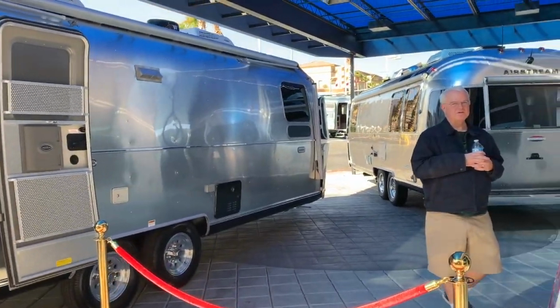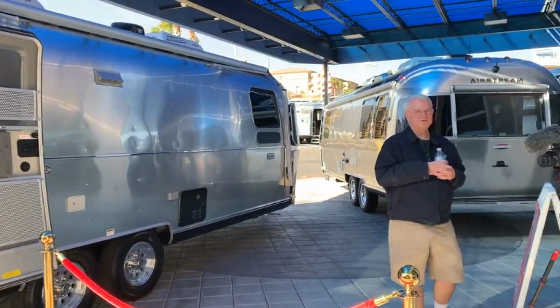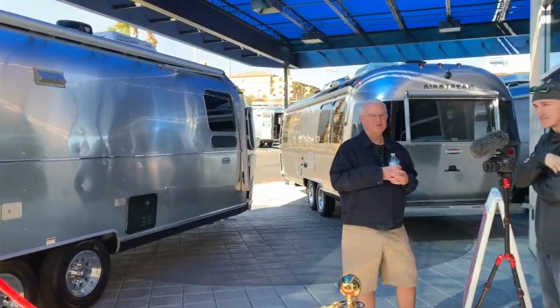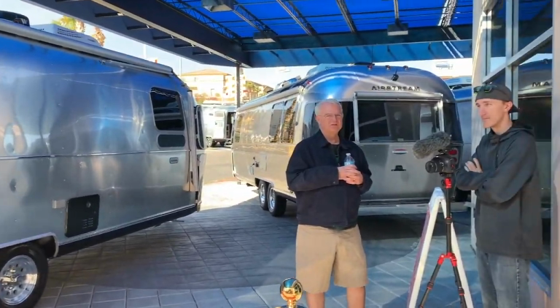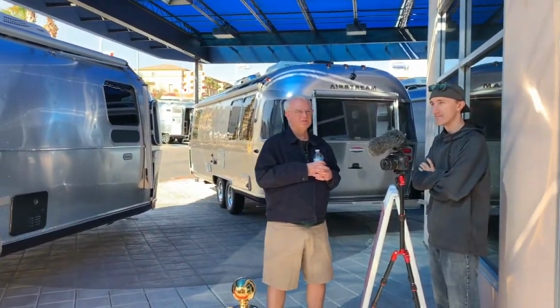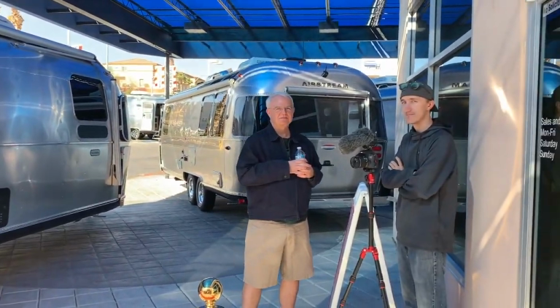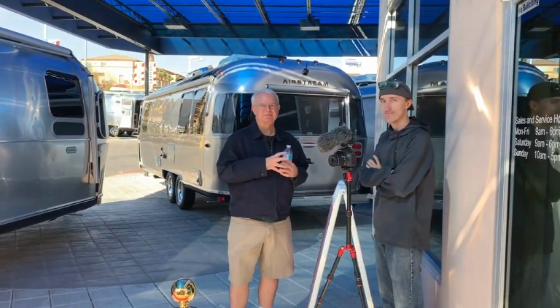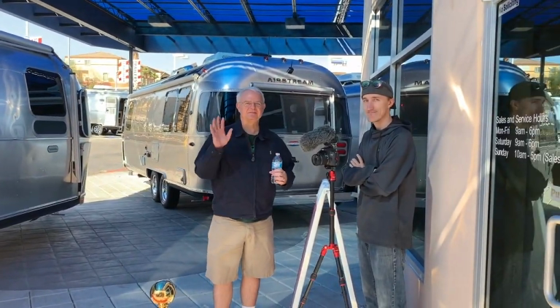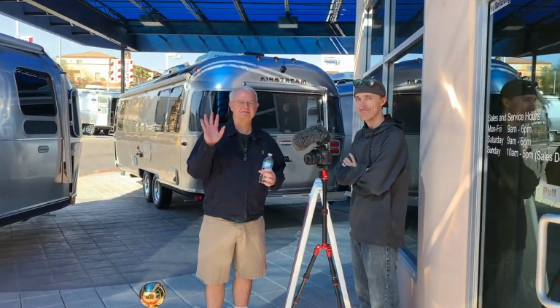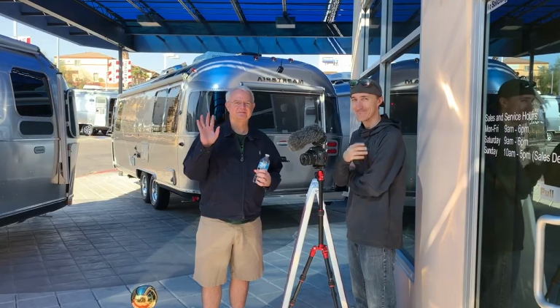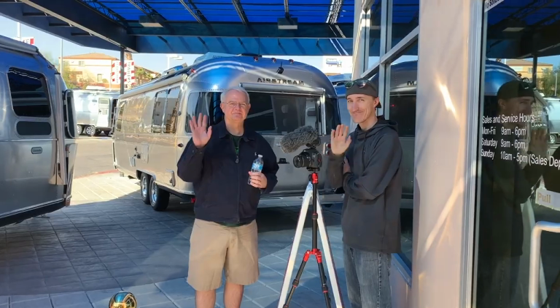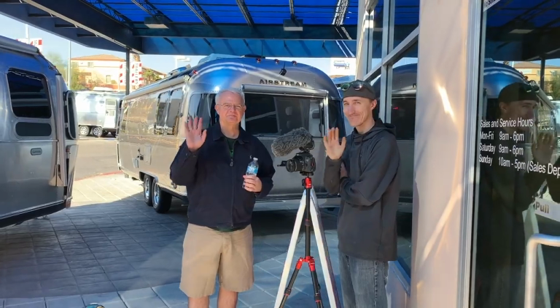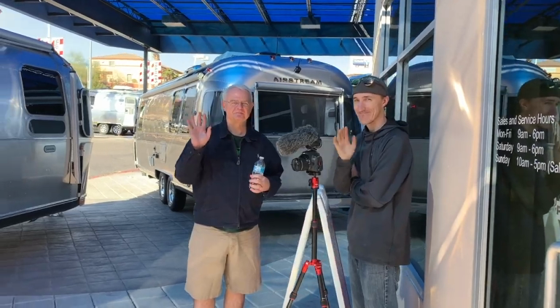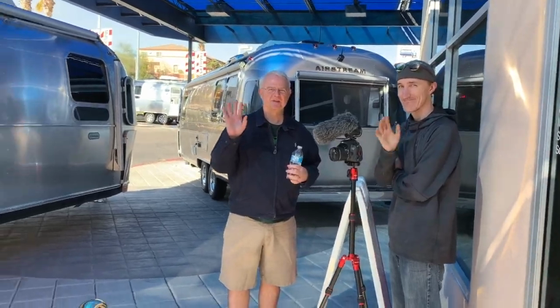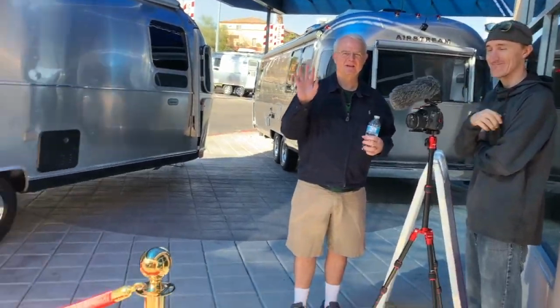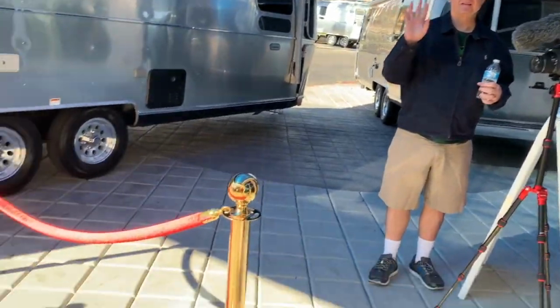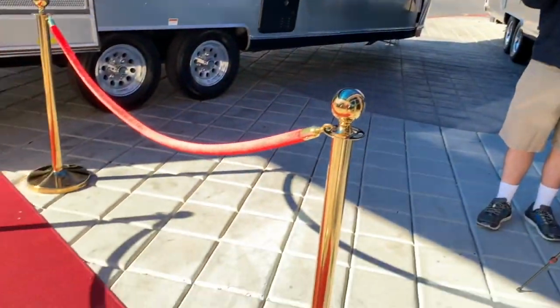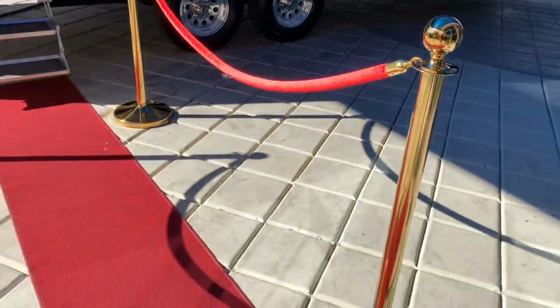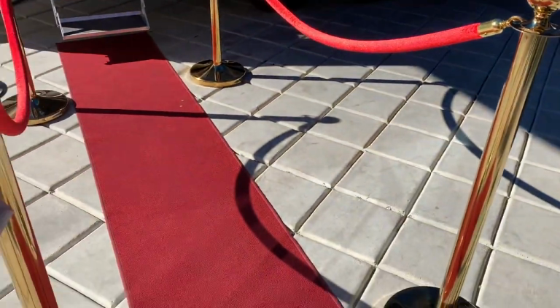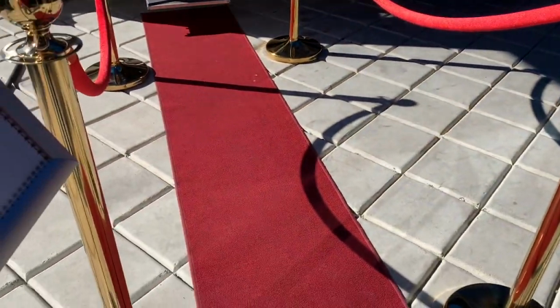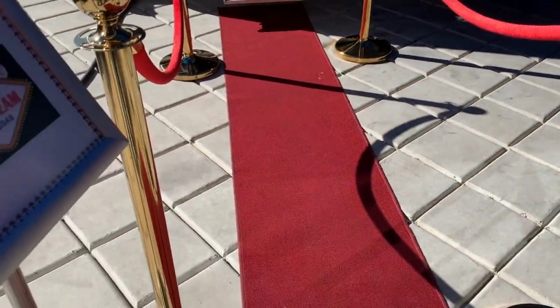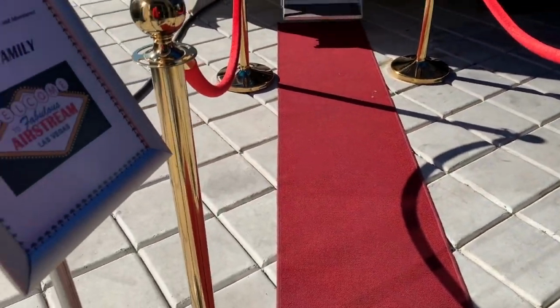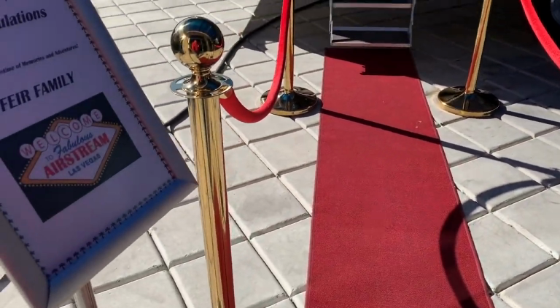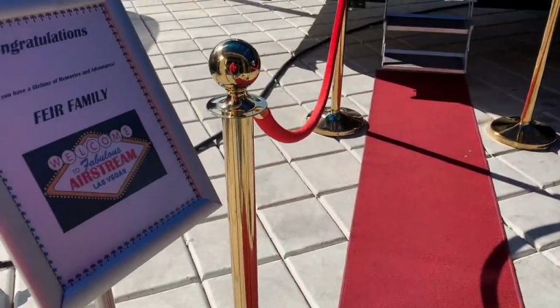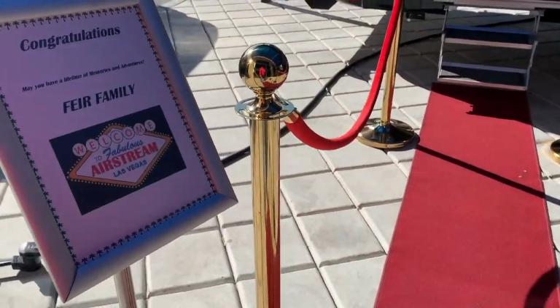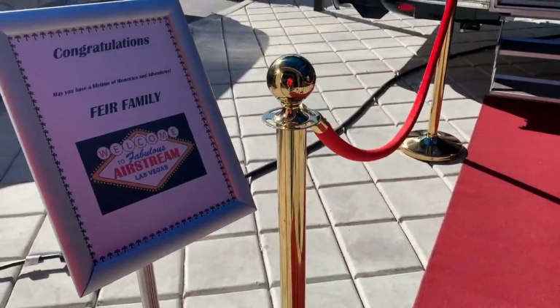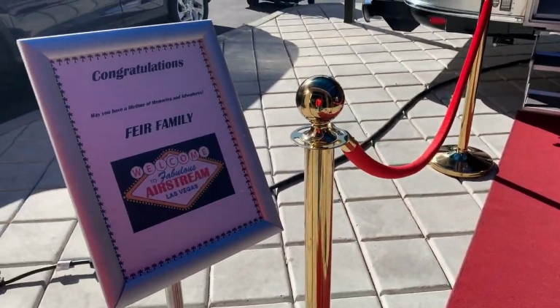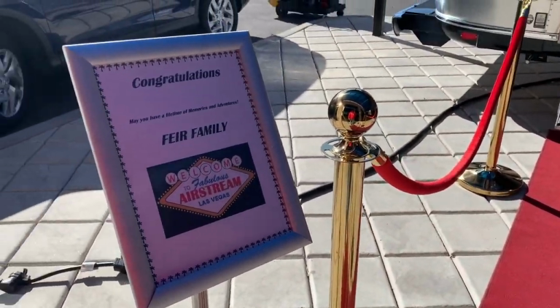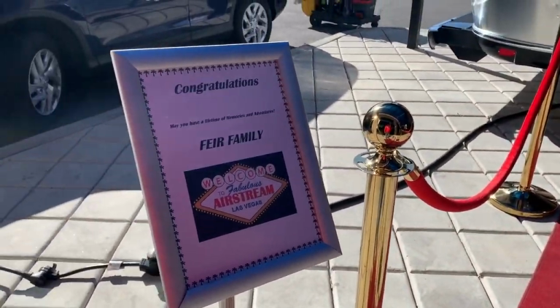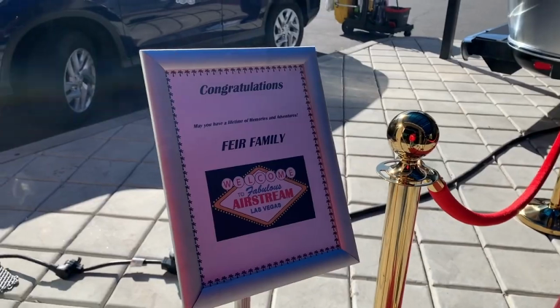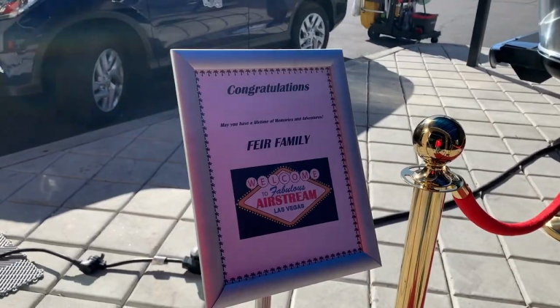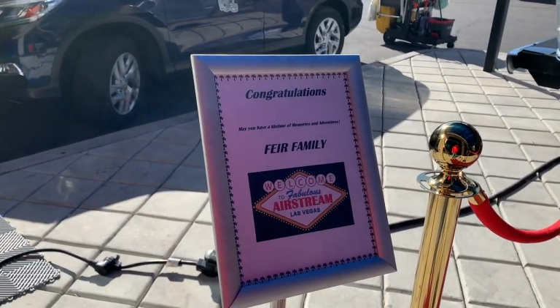There's Walter and Justin. Hello! Look, it's a red carpet. They're cute.